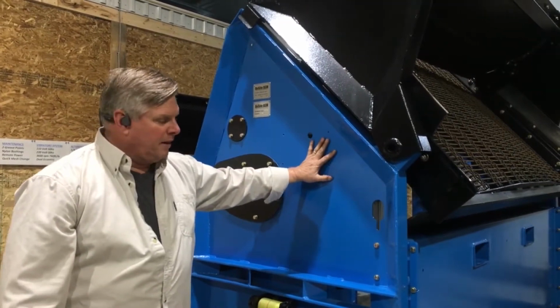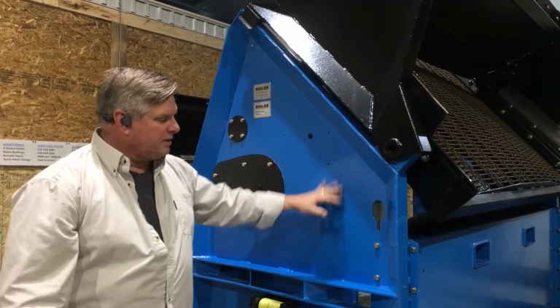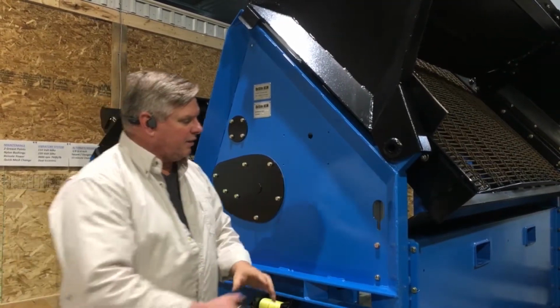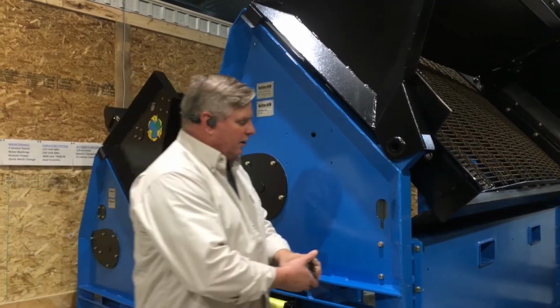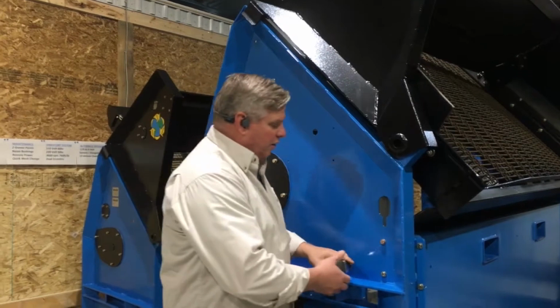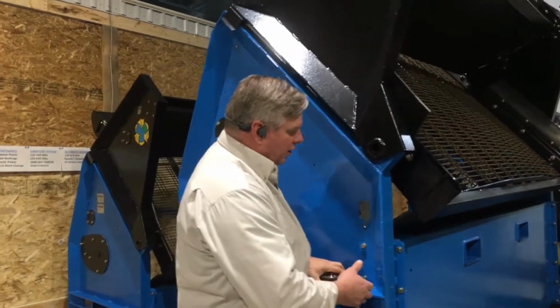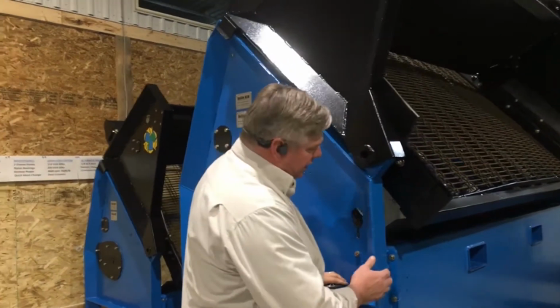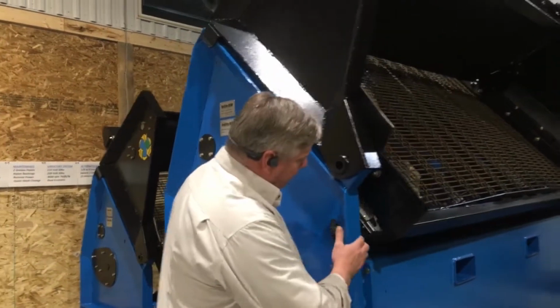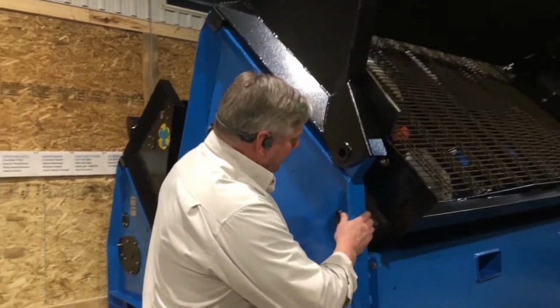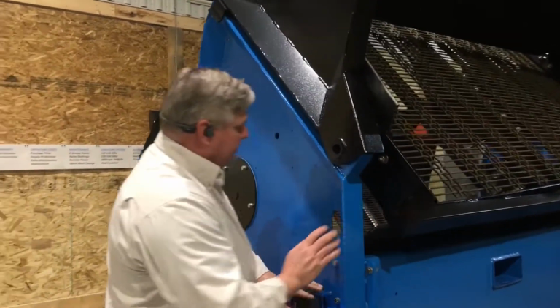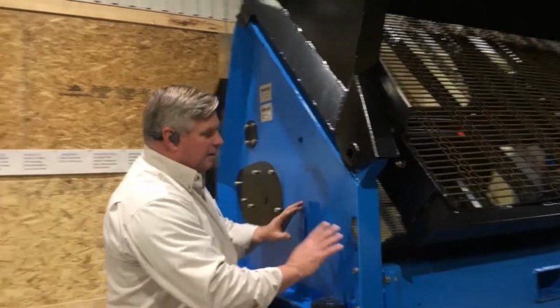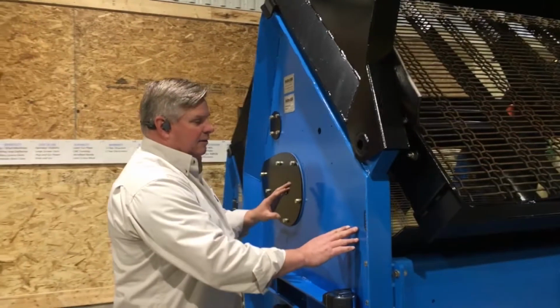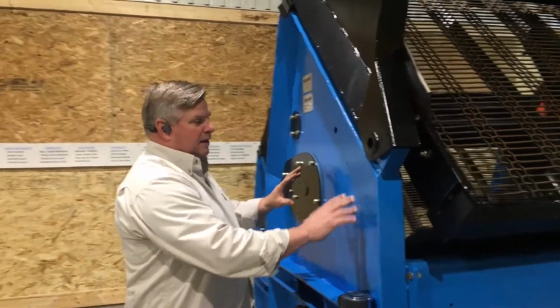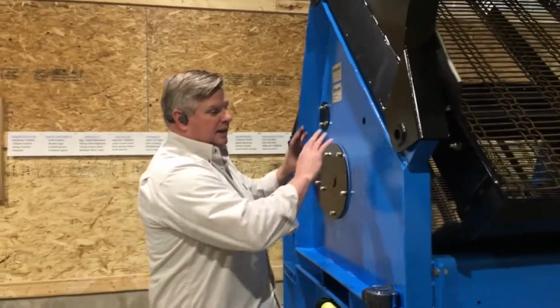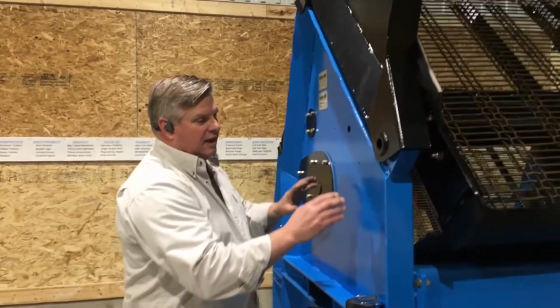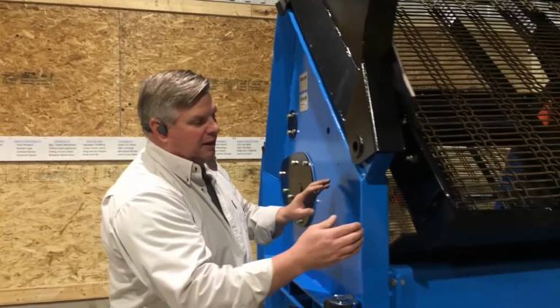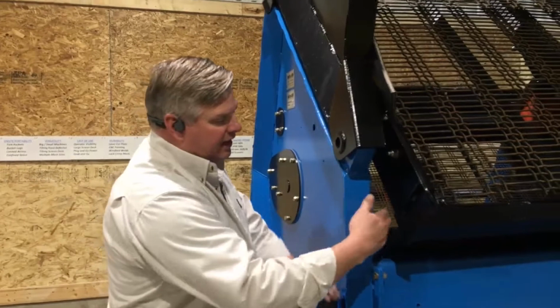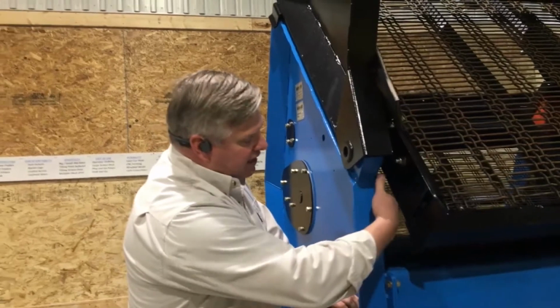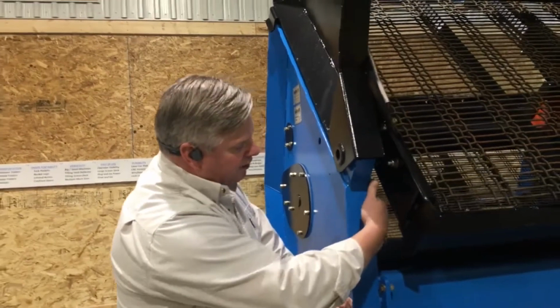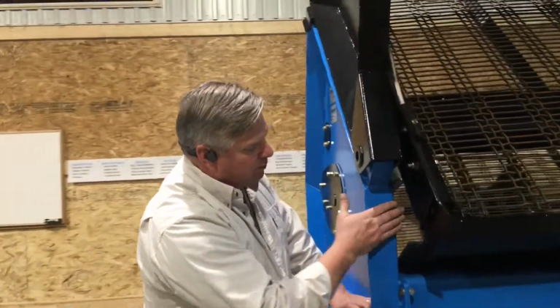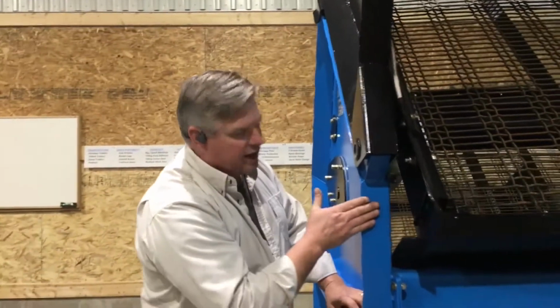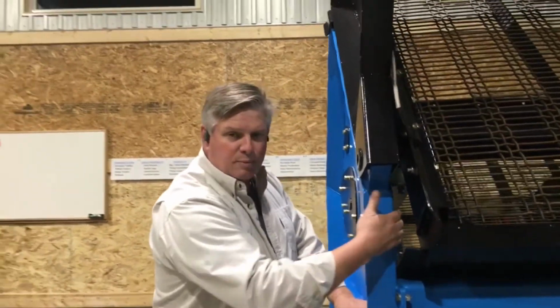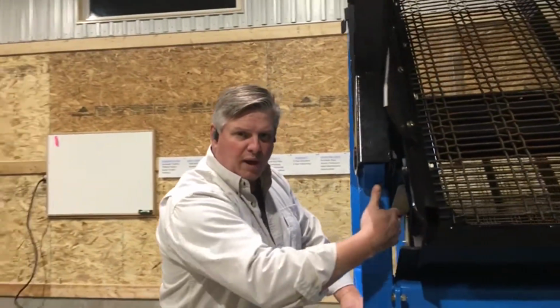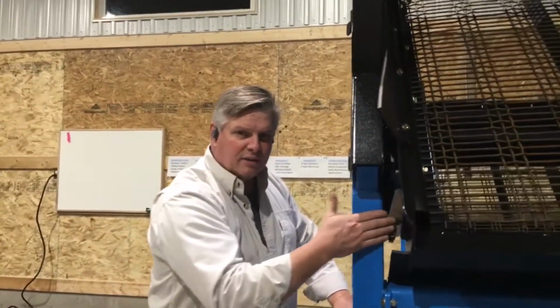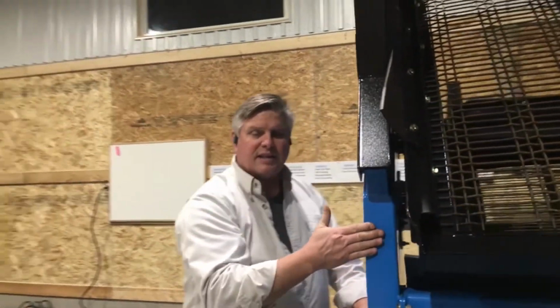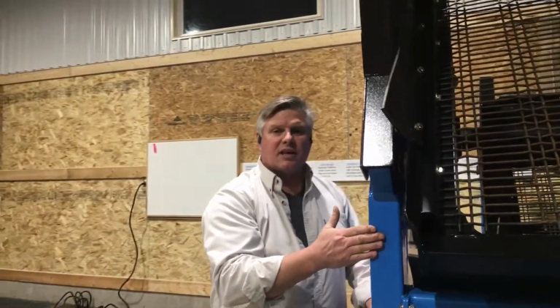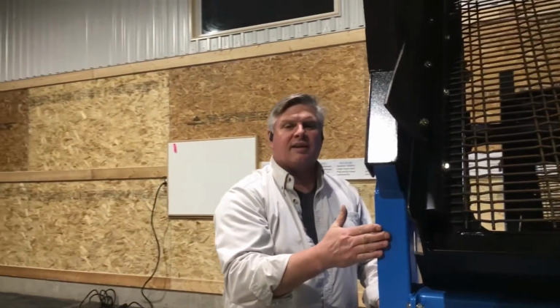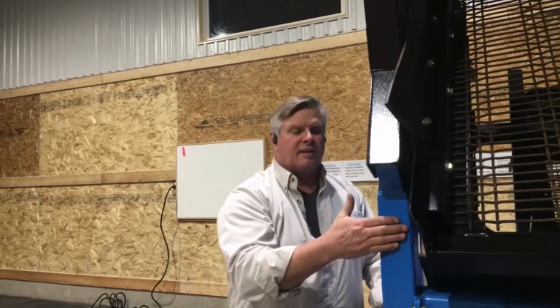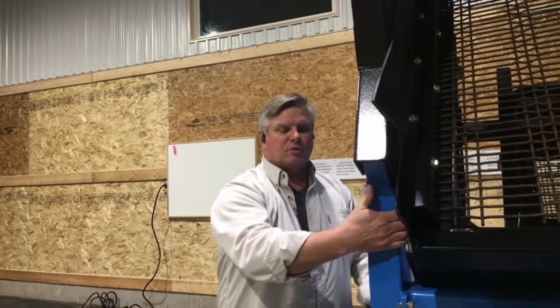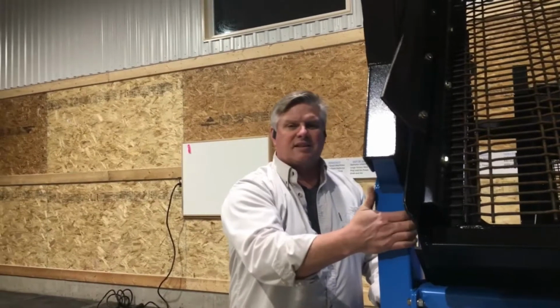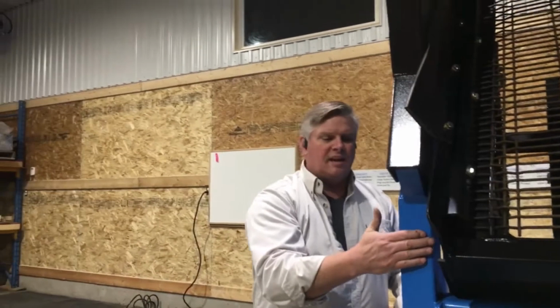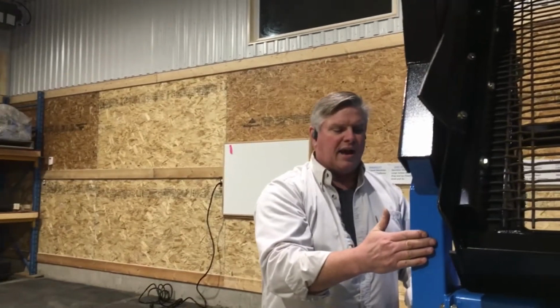Just little things you're going to notice on our machines — this side plate is laser cut, but then it's CNC formed so you get a smooth radius on the outside that is resistant to any cracking.